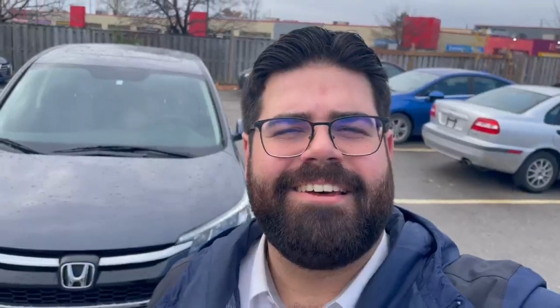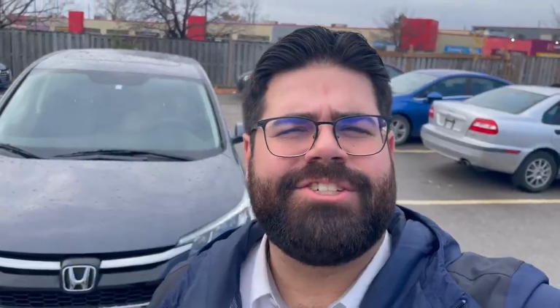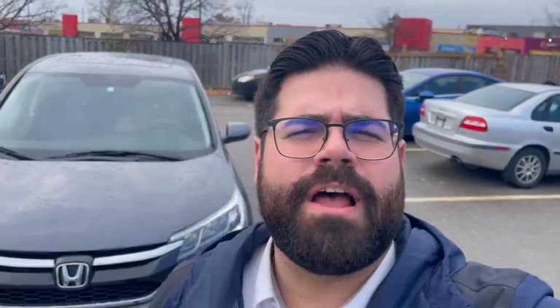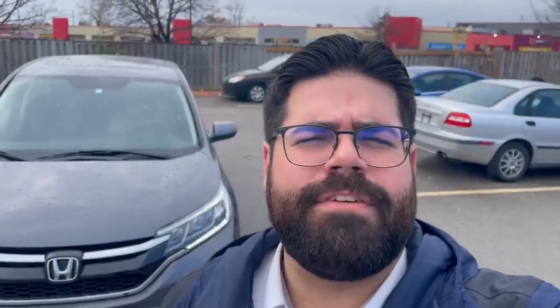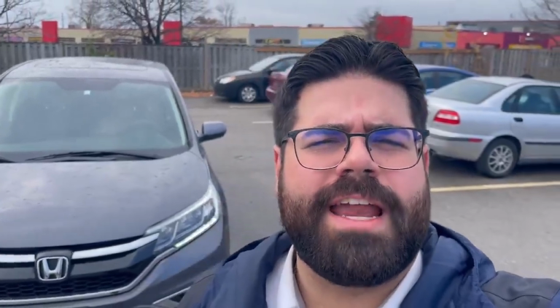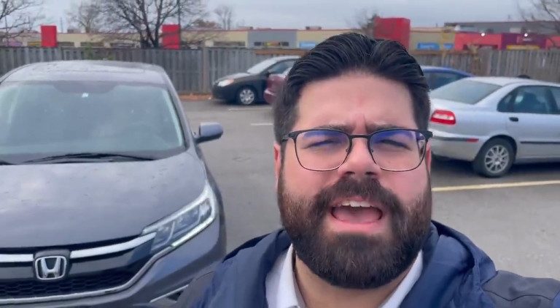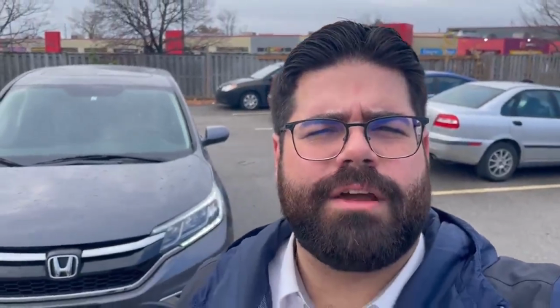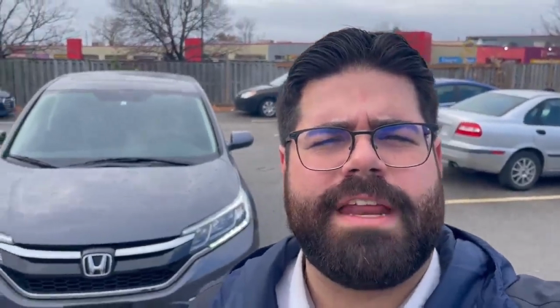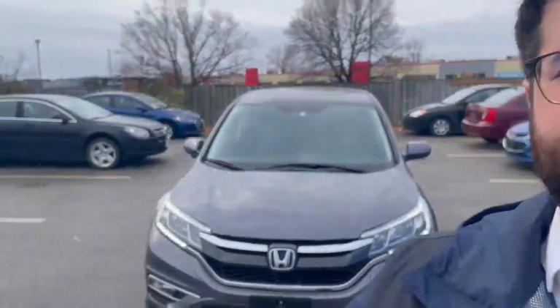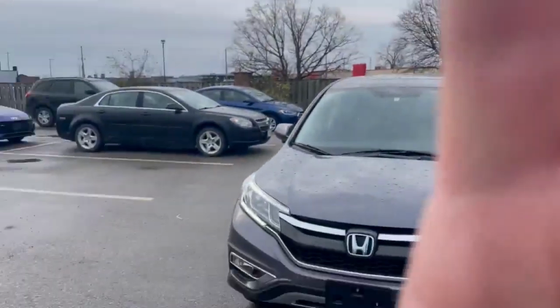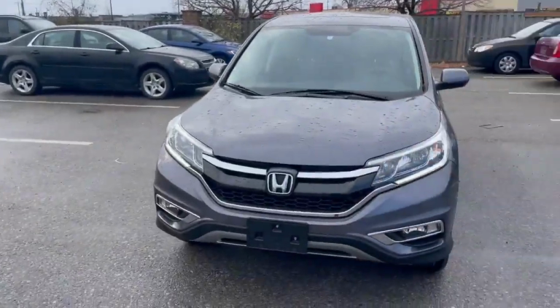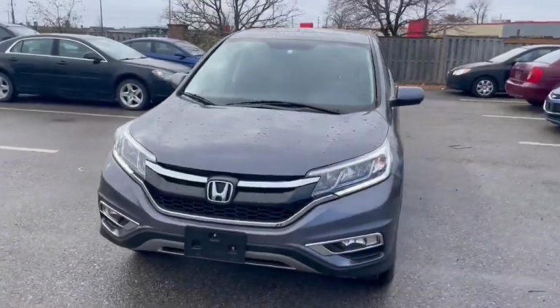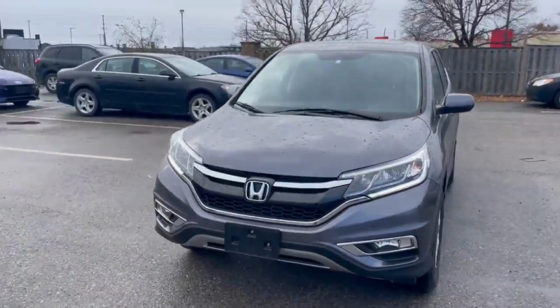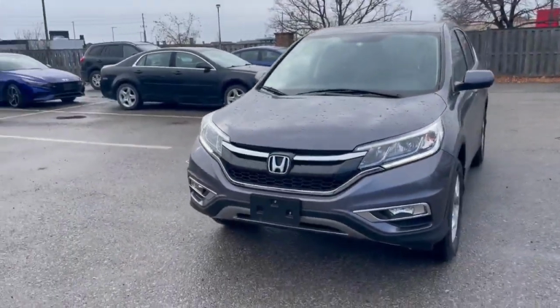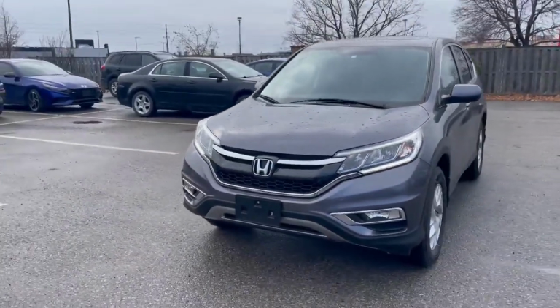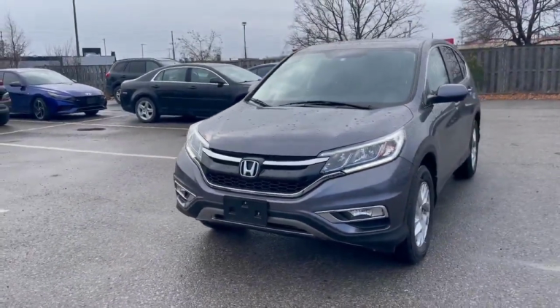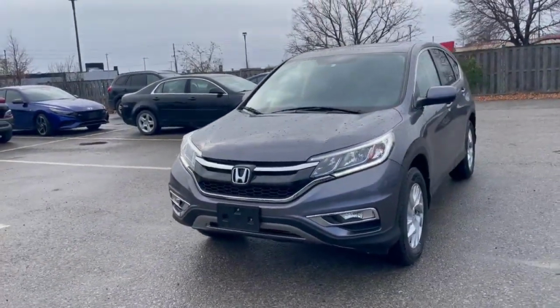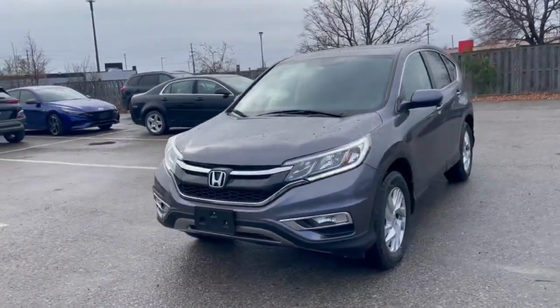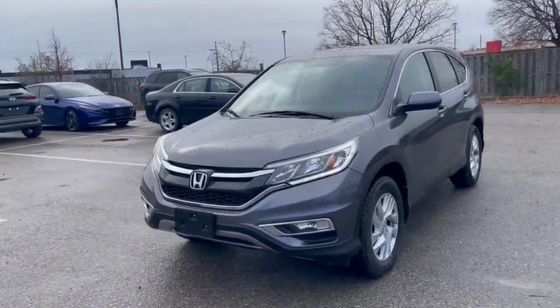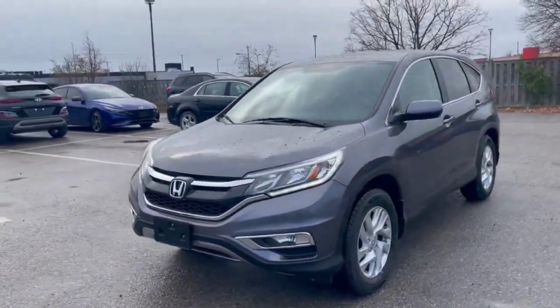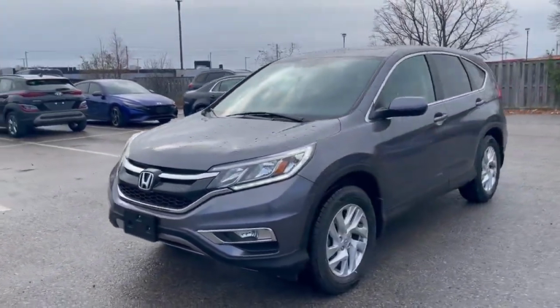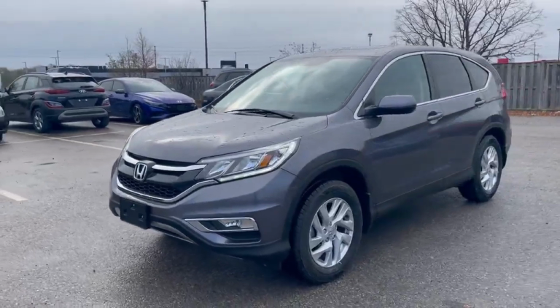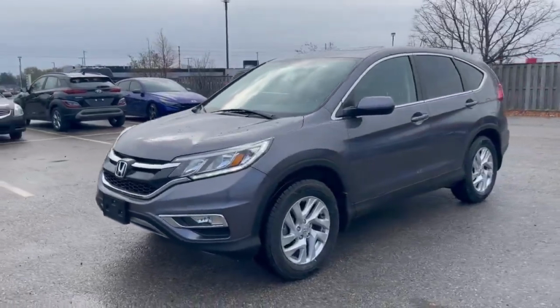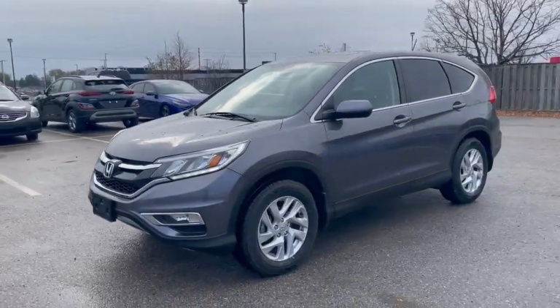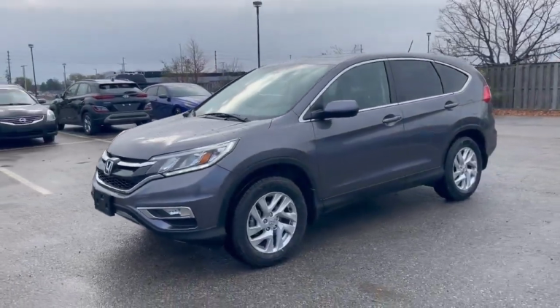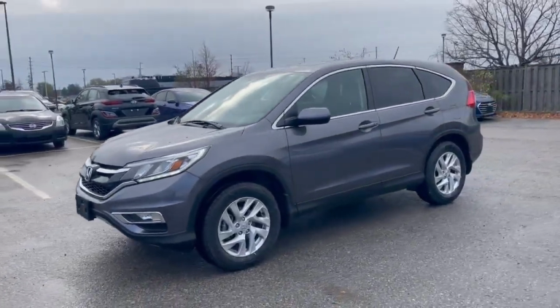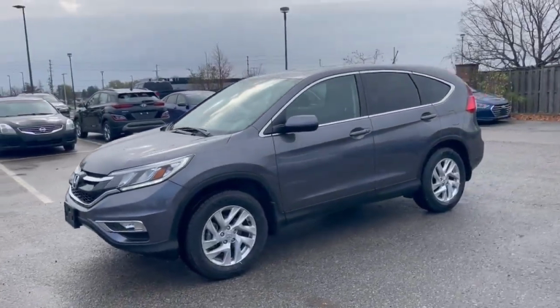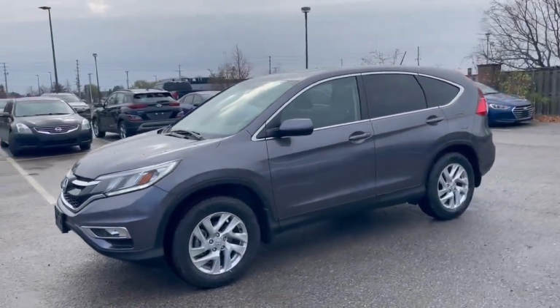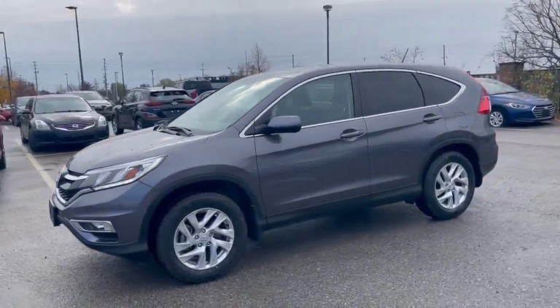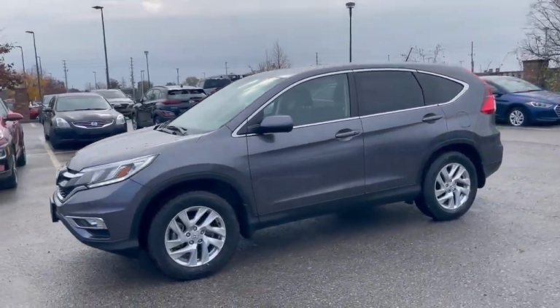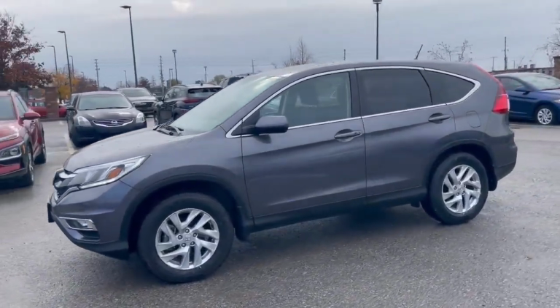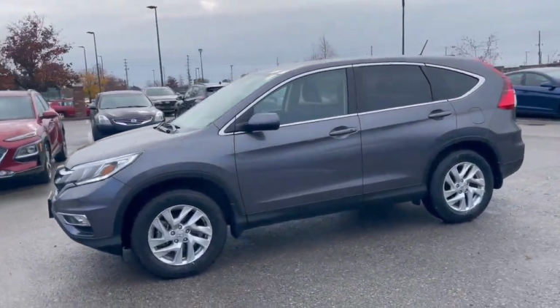Hello, this is Jacob Grell from Finch Hyundai Sales. I've got a quick video preview — behind me we have our 2016 Honda CRV. This one is the EX trim. This vehicle has no reported accidents, just over 53,000 kilometers, and is in great shape.